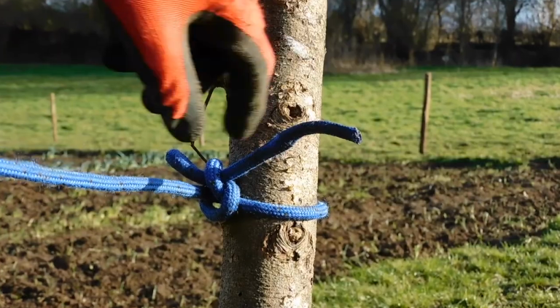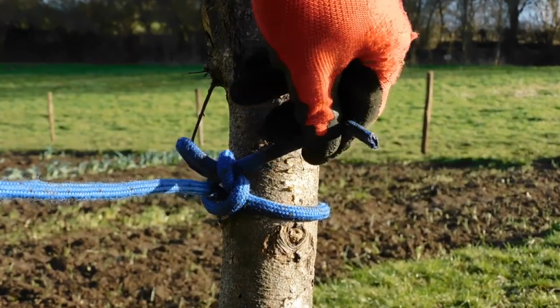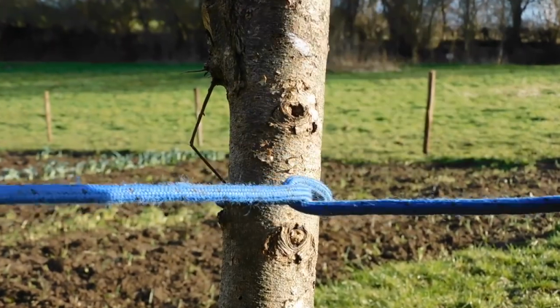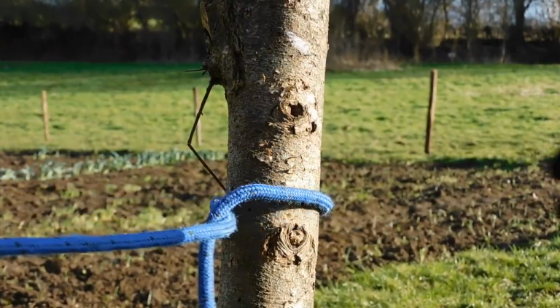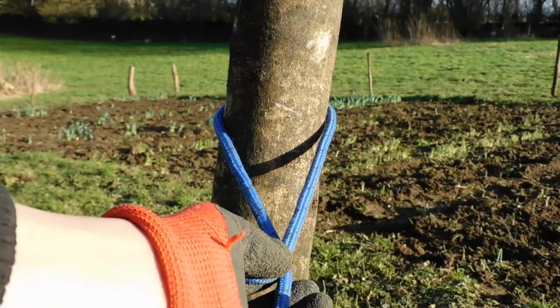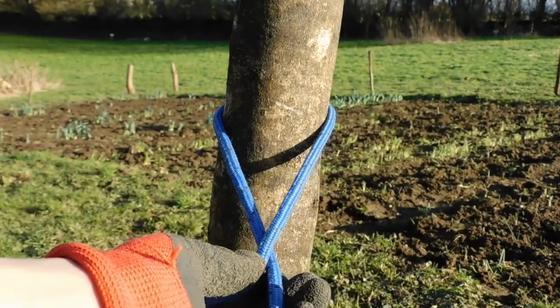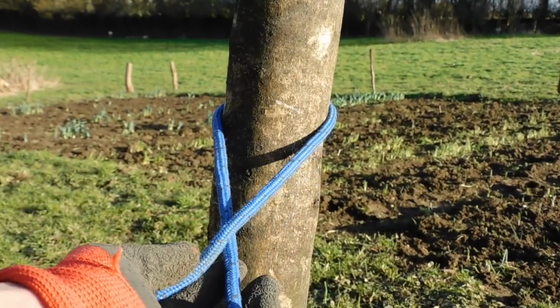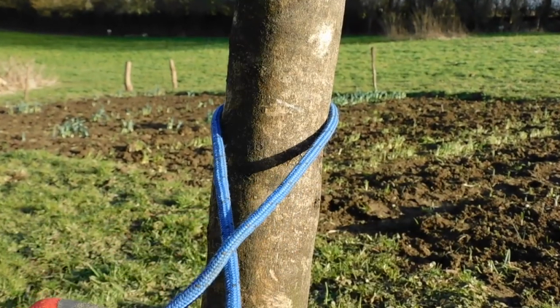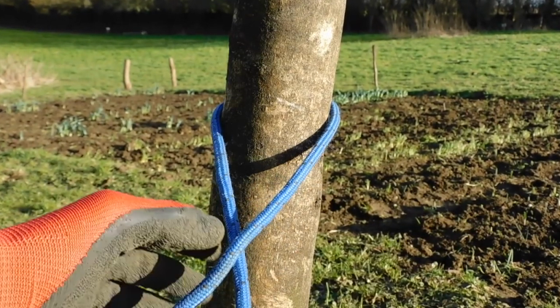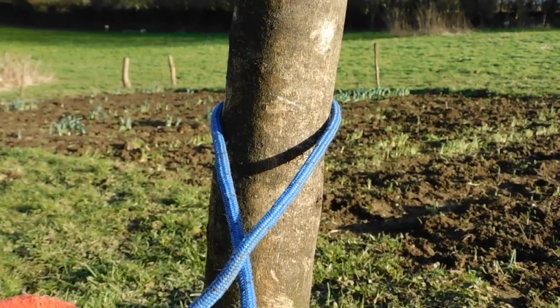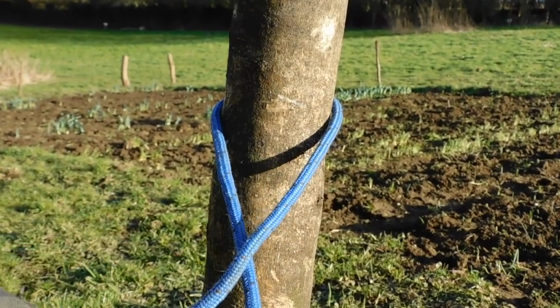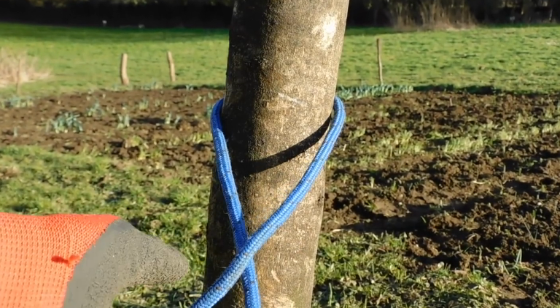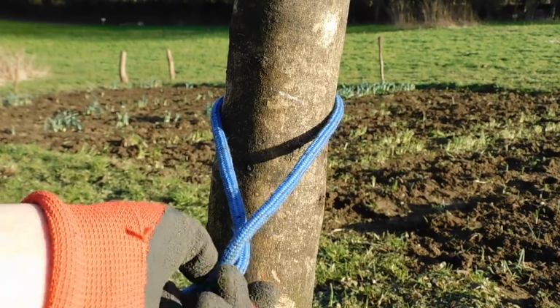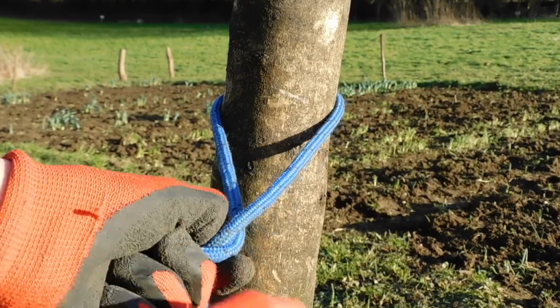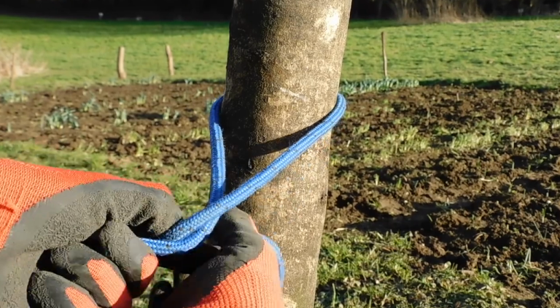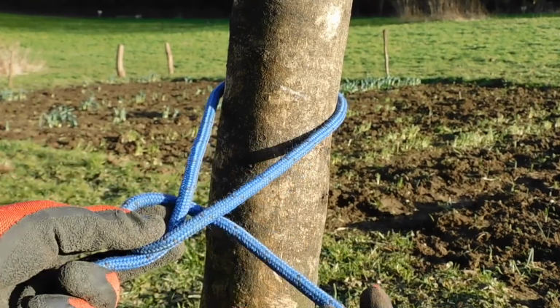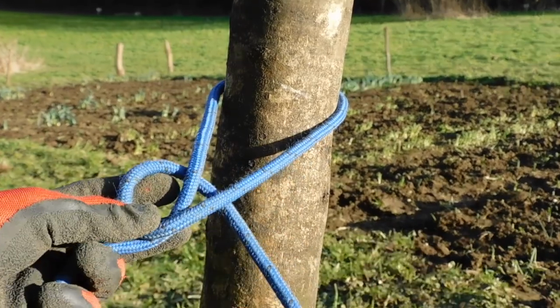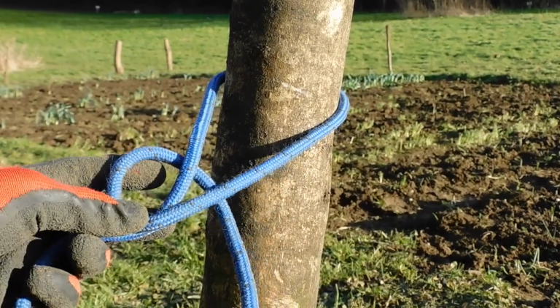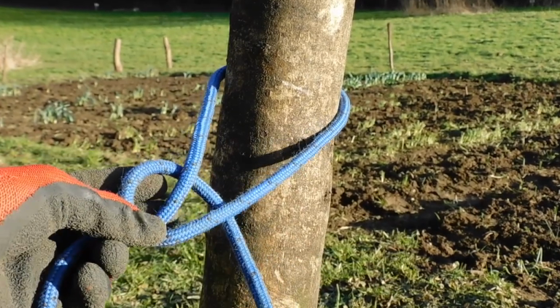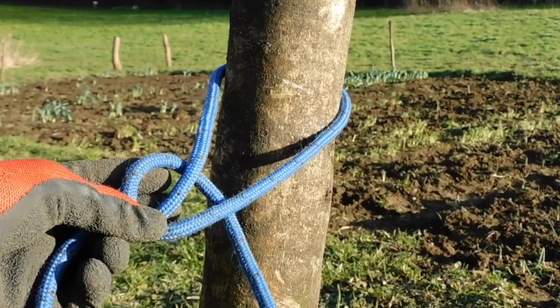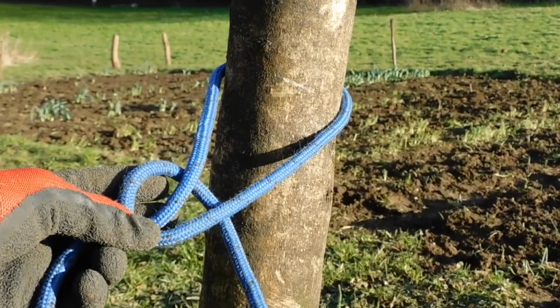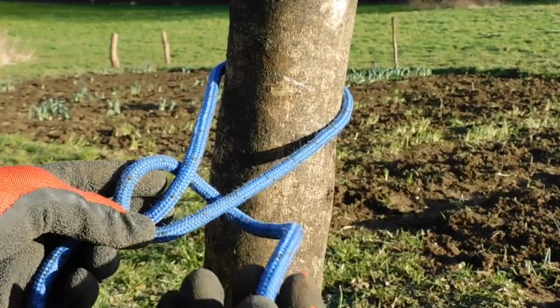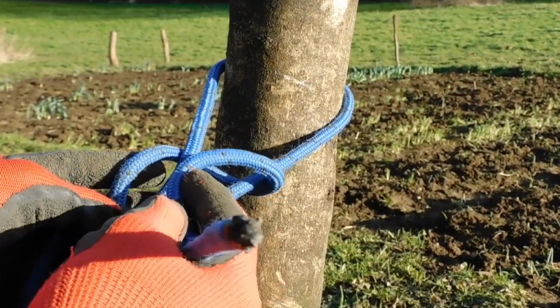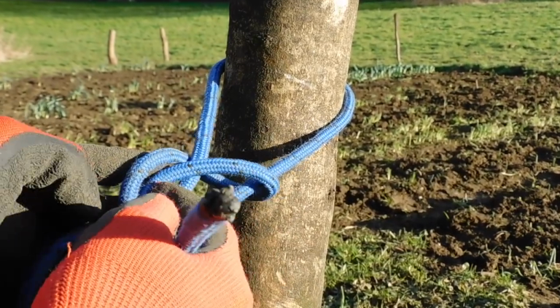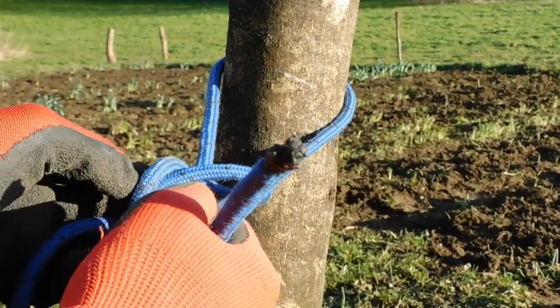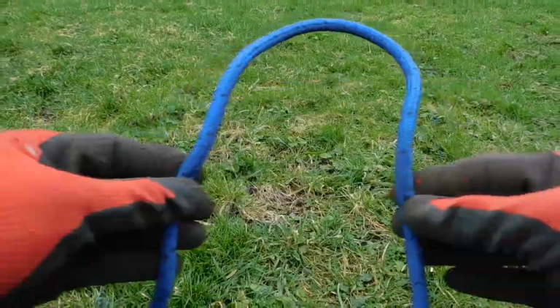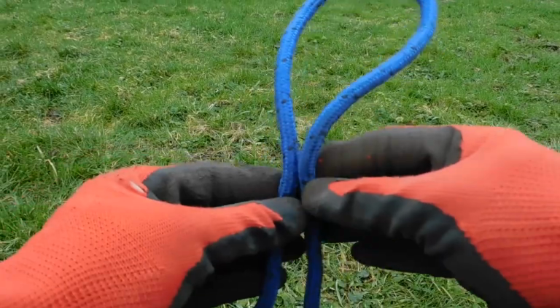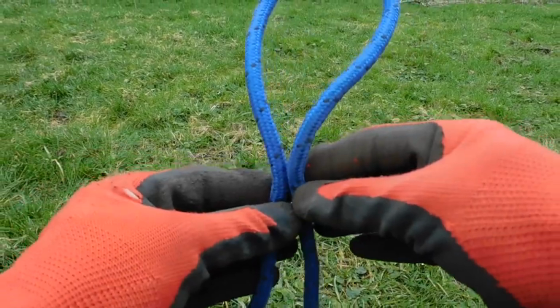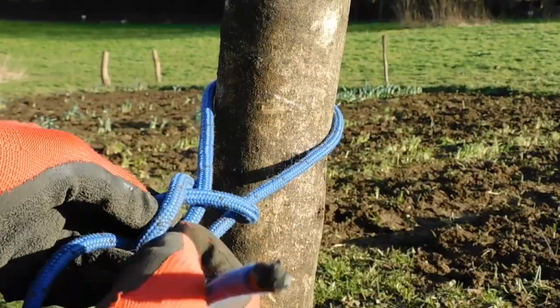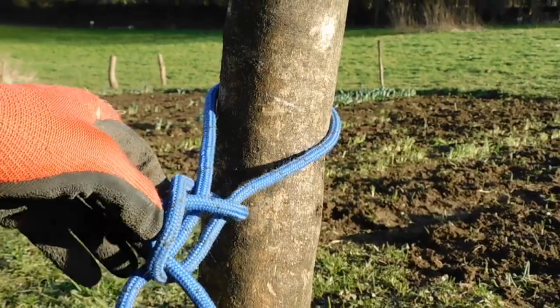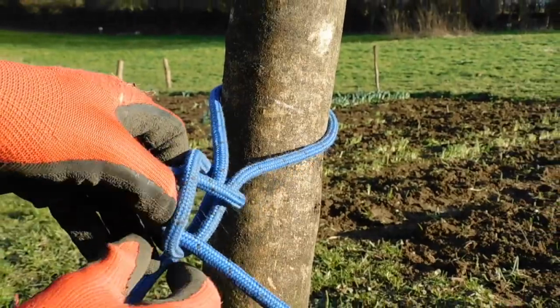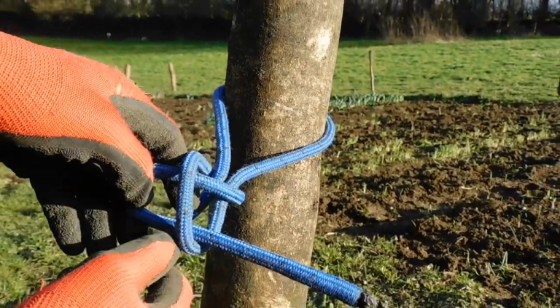Tying the Halt Hitch is easy. Put the rope around the object you are tying it to, cross the short rope over the long rope, take the short rope behind the loop to create a second hoop, then pass a bite — a folded piece of rope — through the second loop, and tighten.